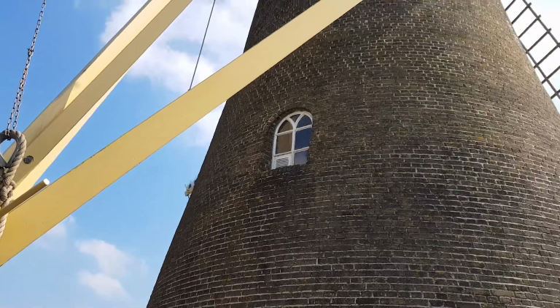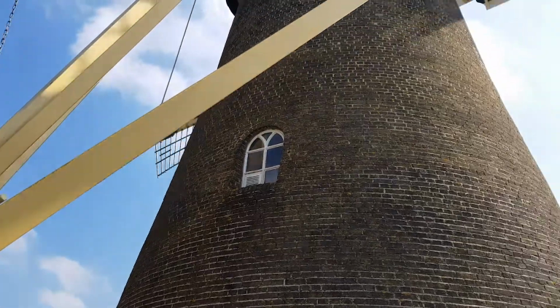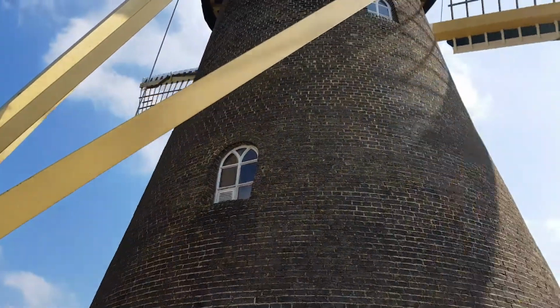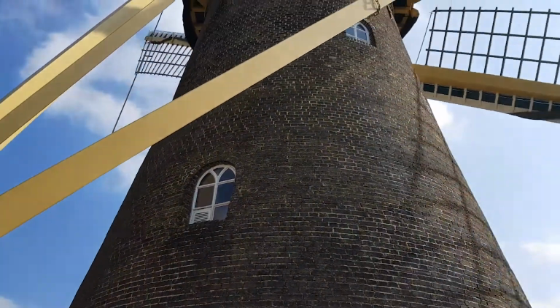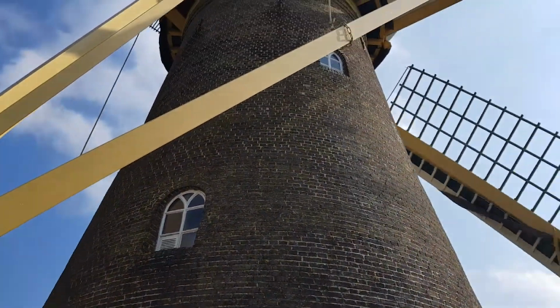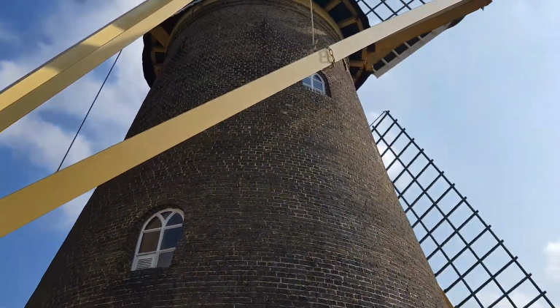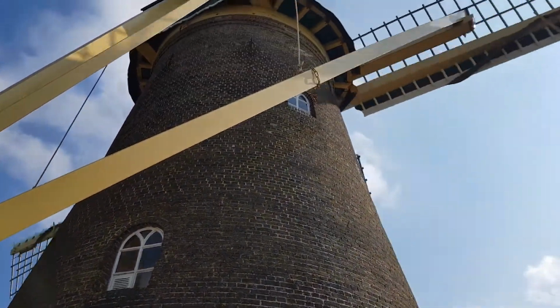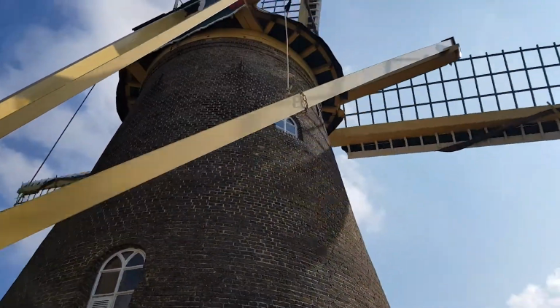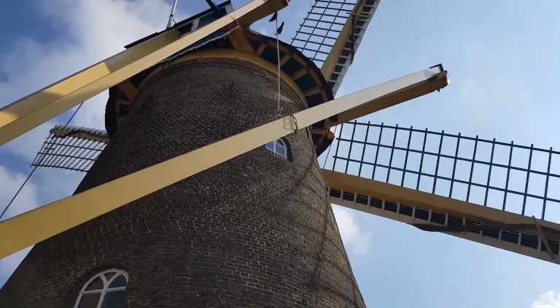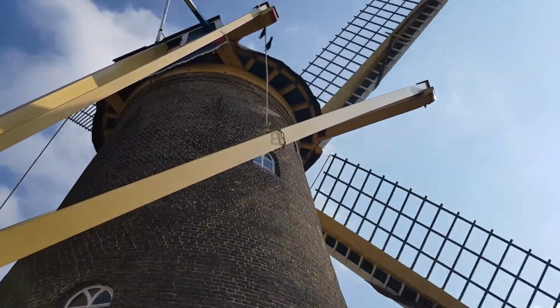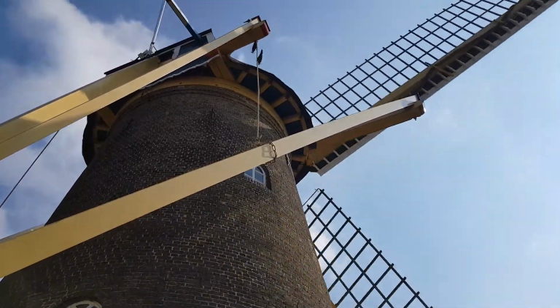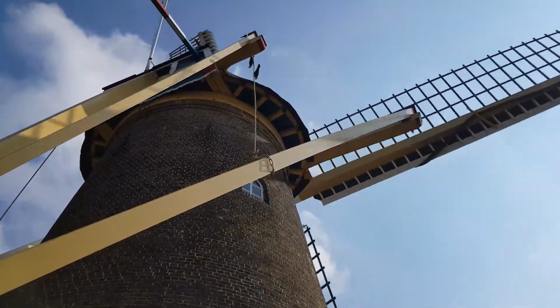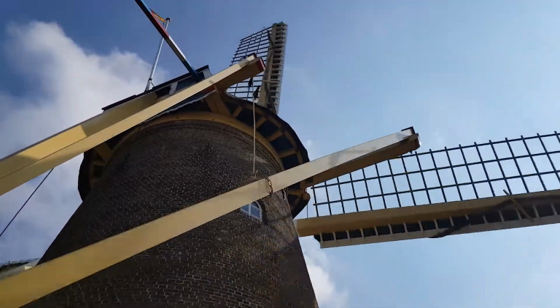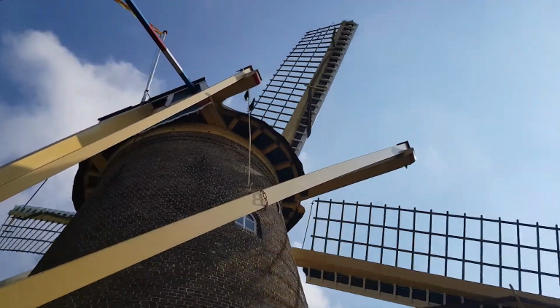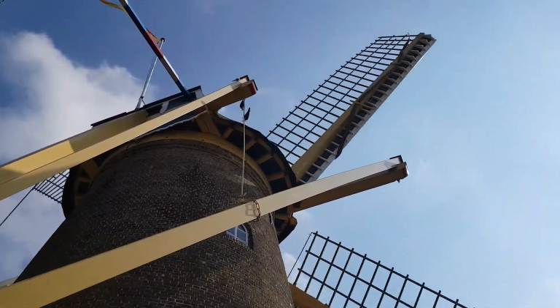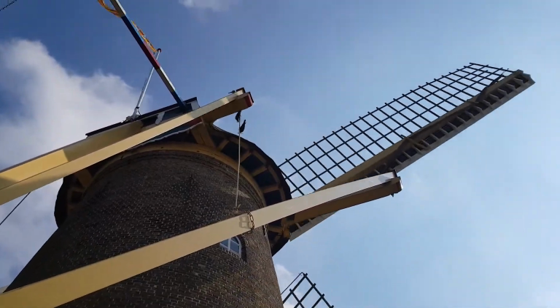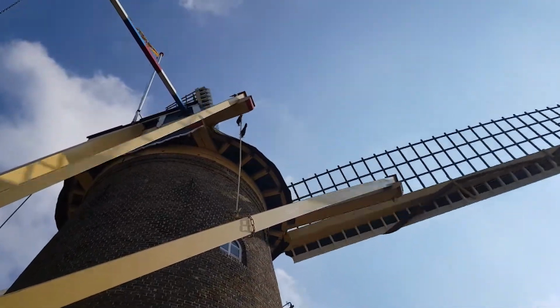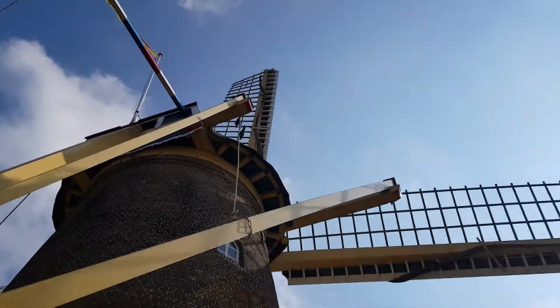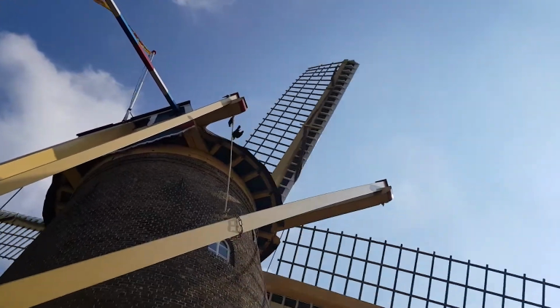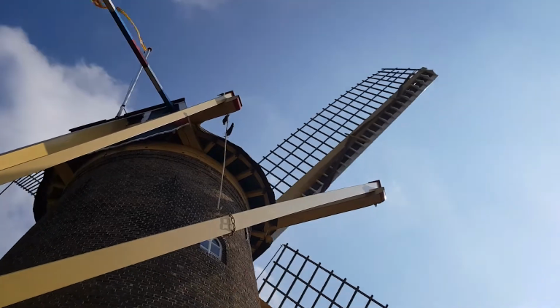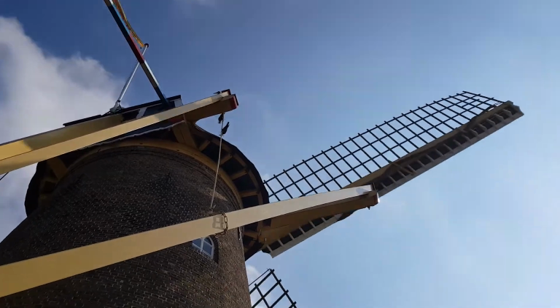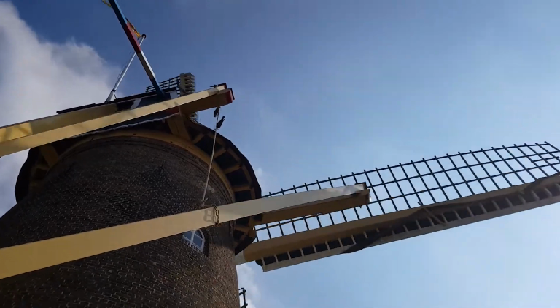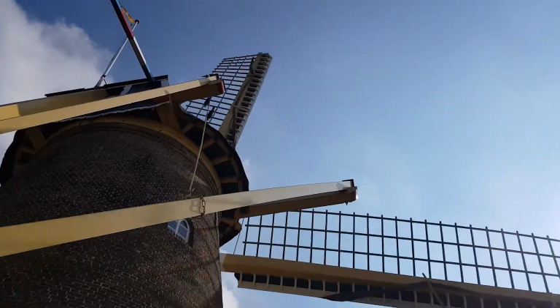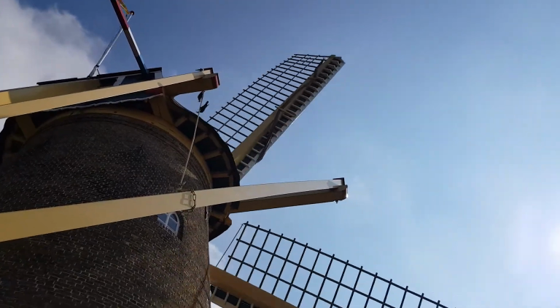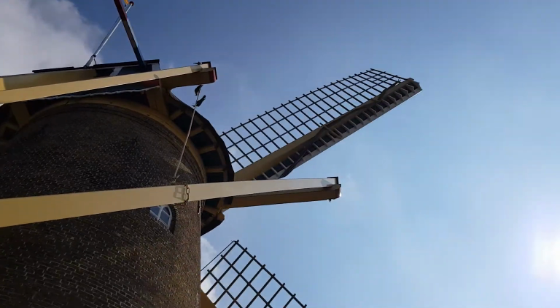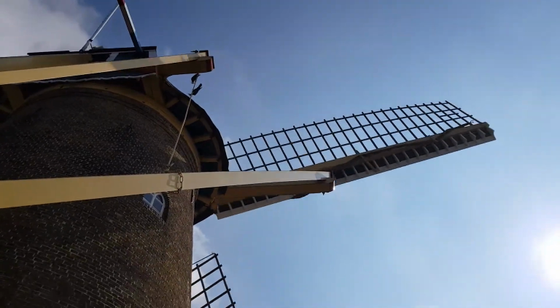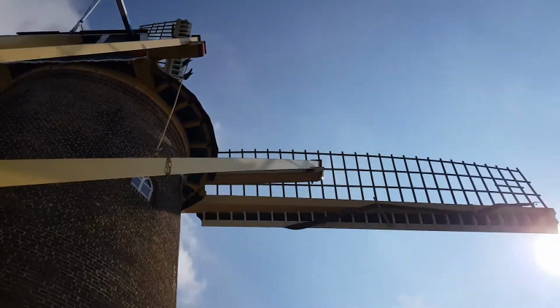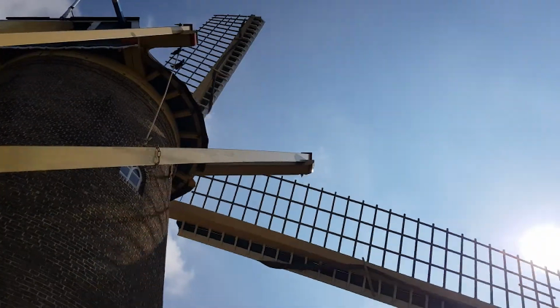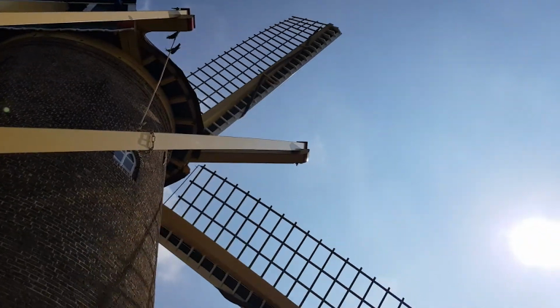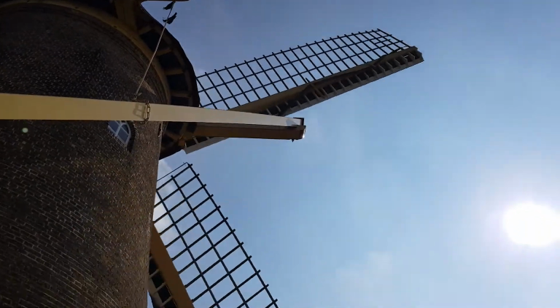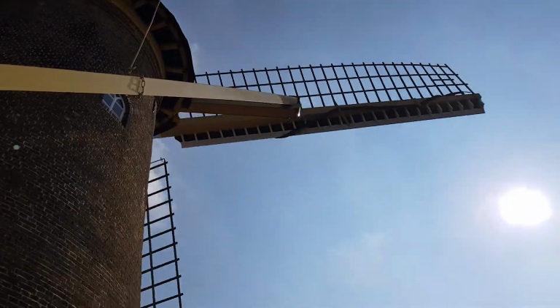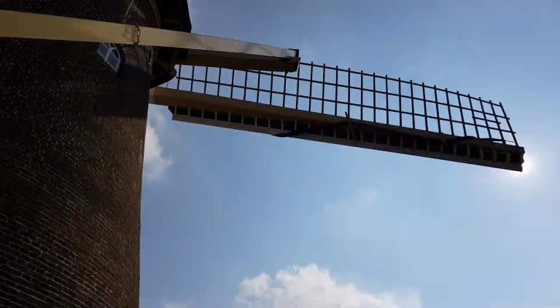Do you own this windmill? No, I'm a volunteer. You maintain this mill.